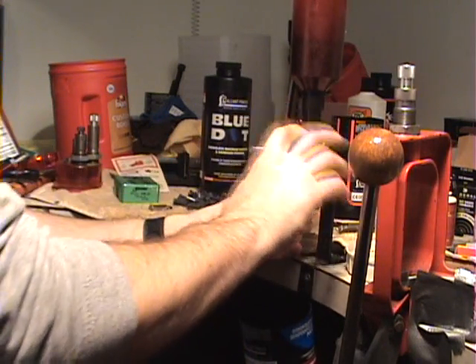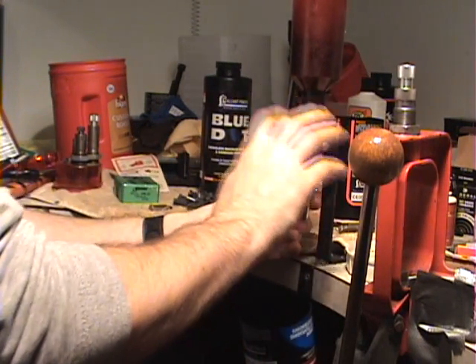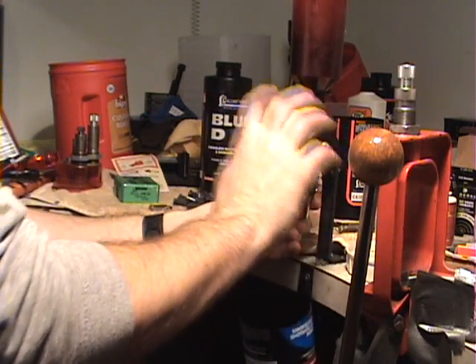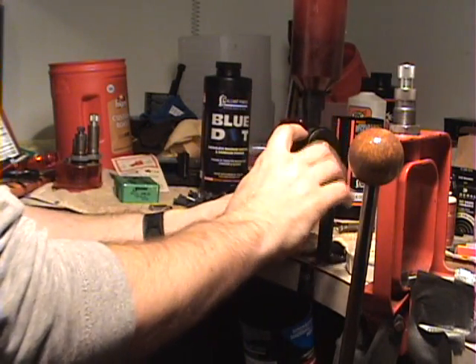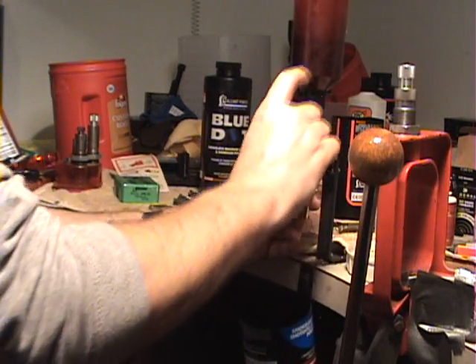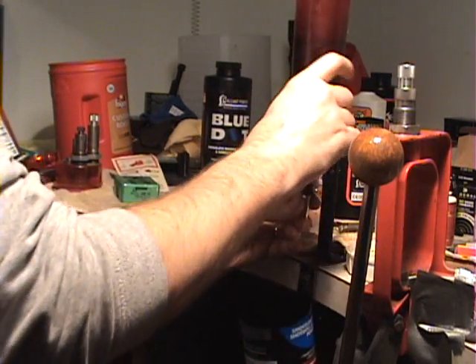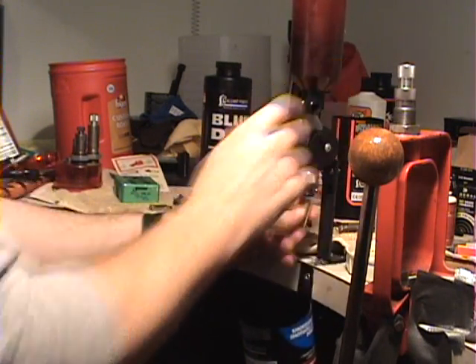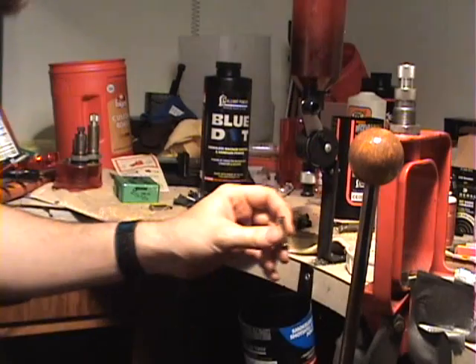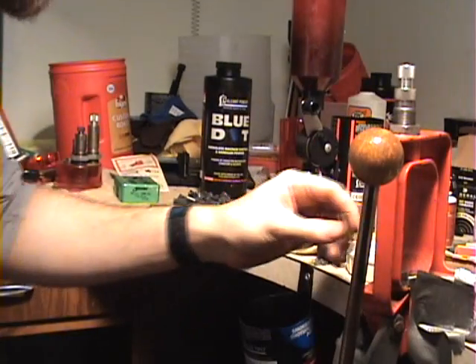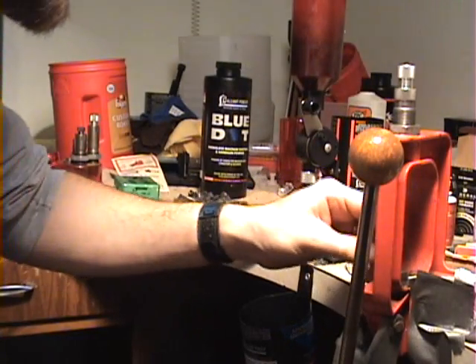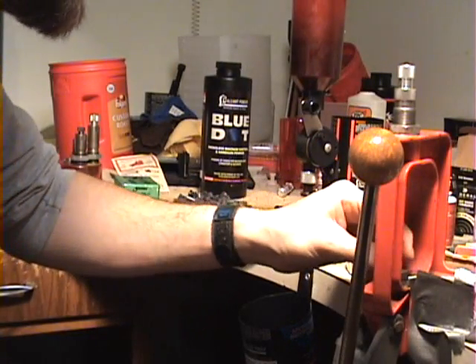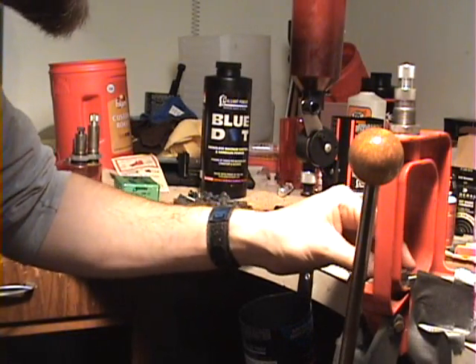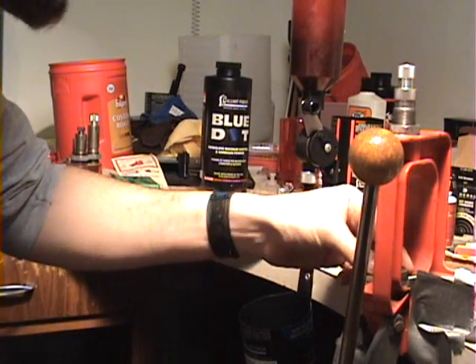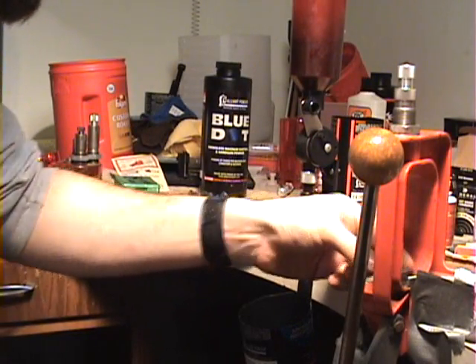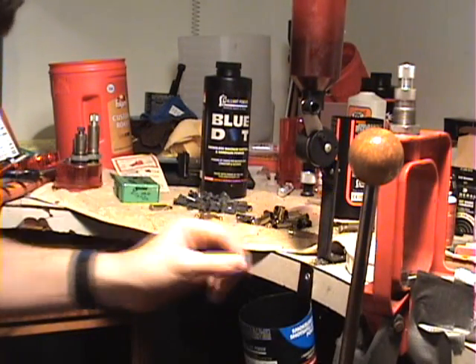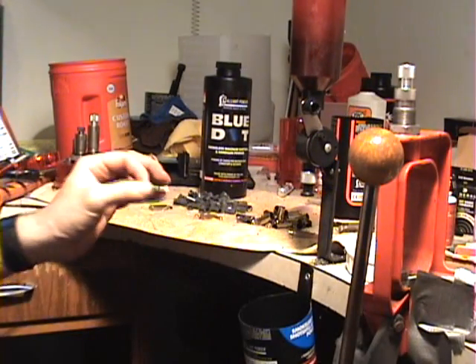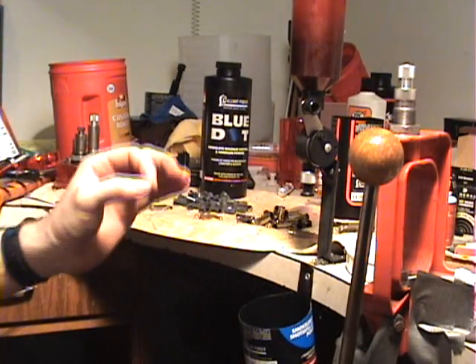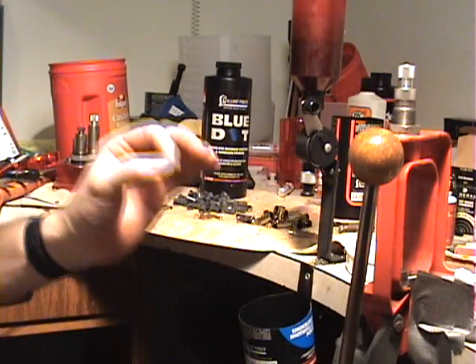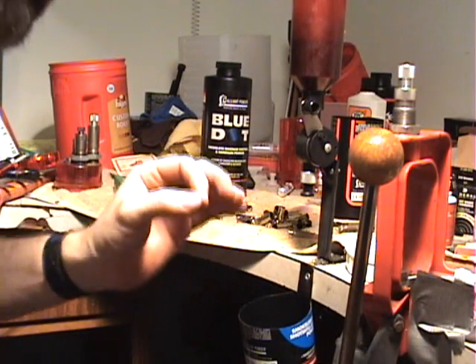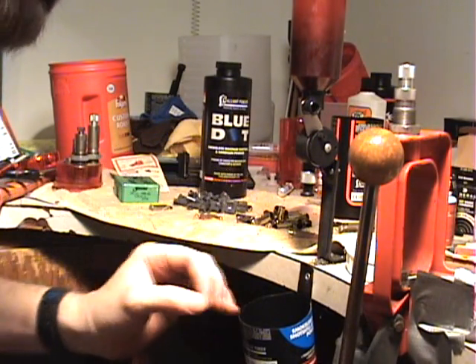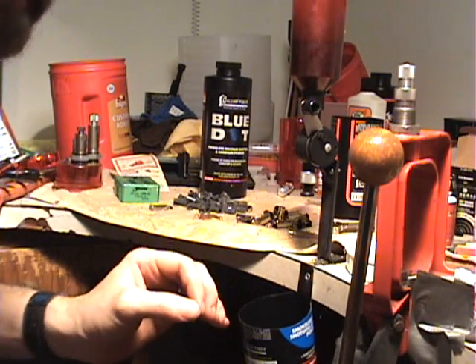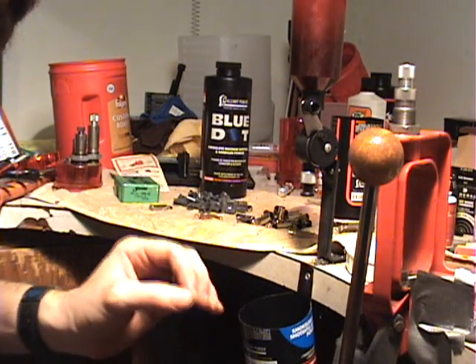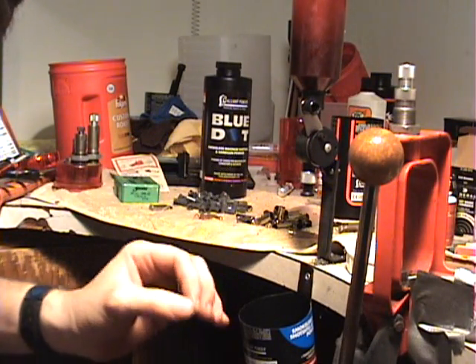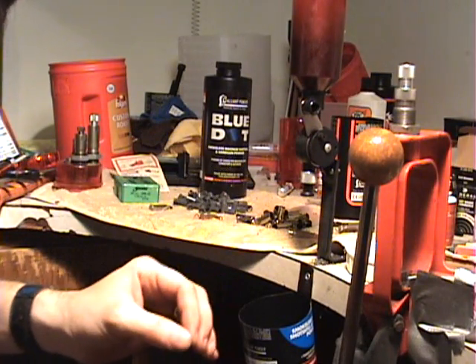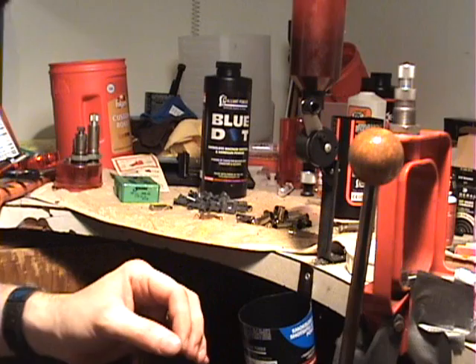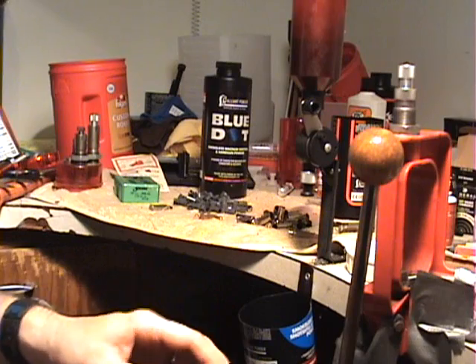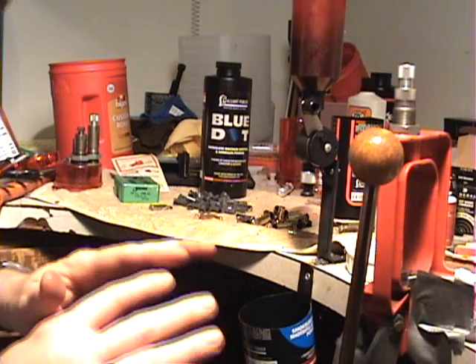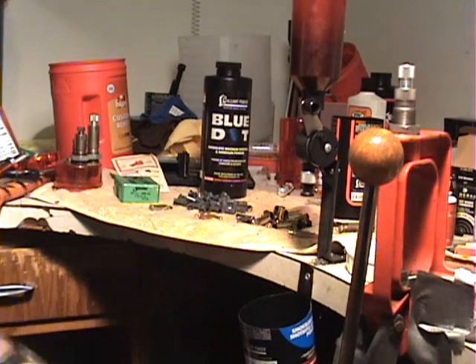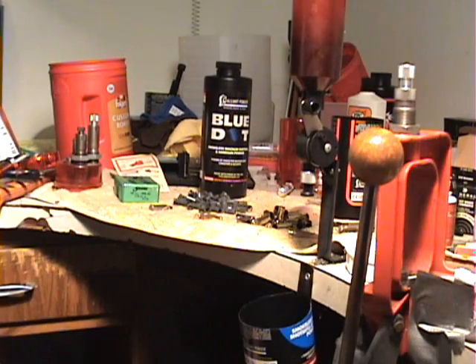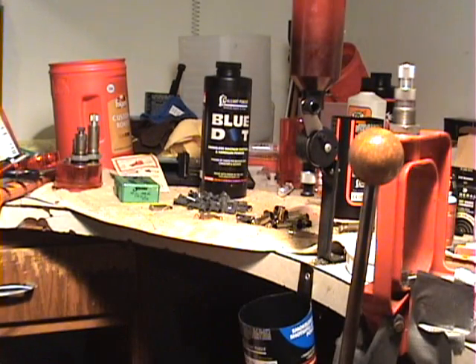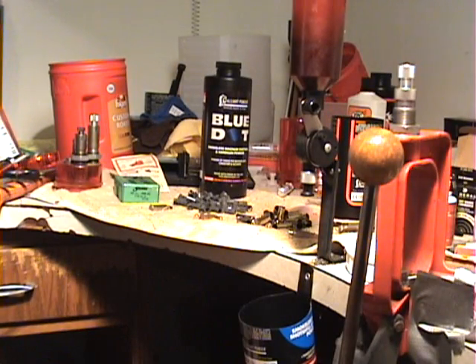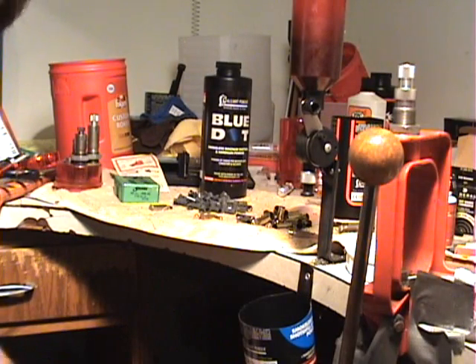We'll throw our charge — 12.5 grains of Blue Dot. Now I must say, do not deviate from the 12.5 grains. That is it, do not go any higher.